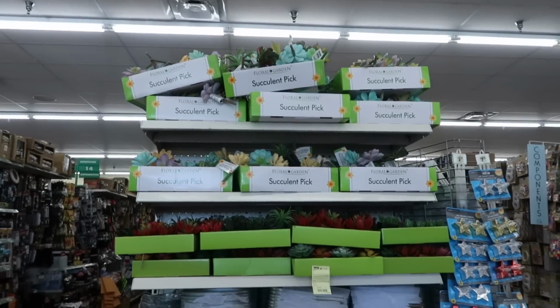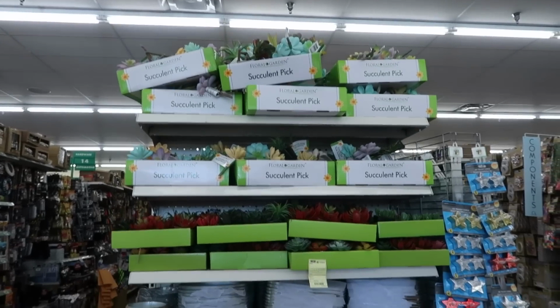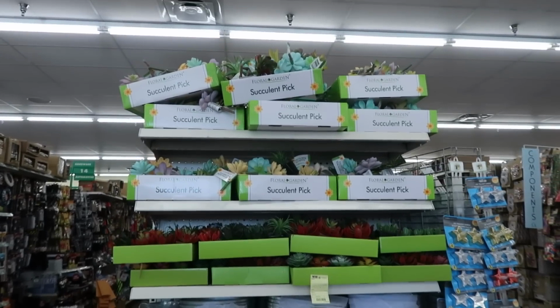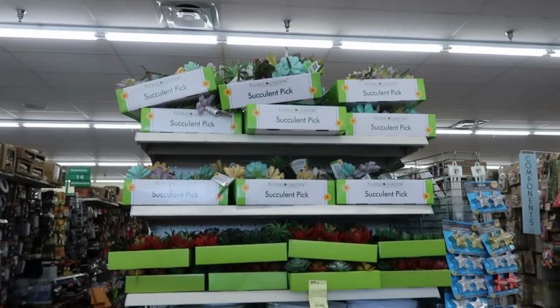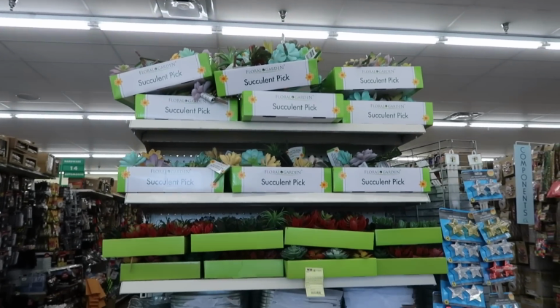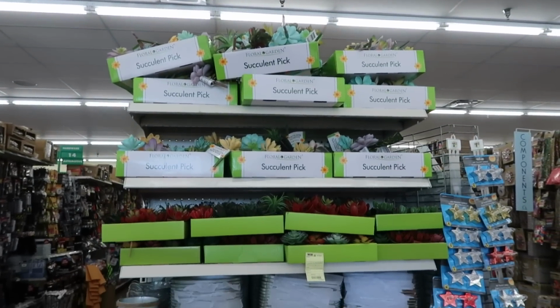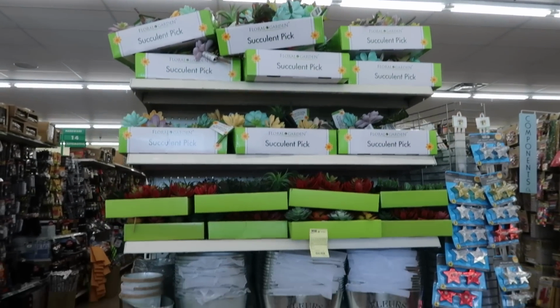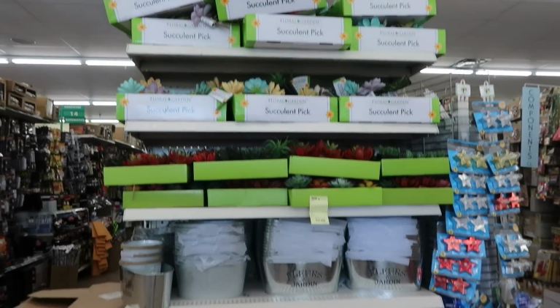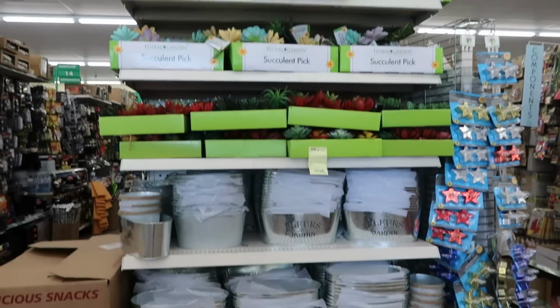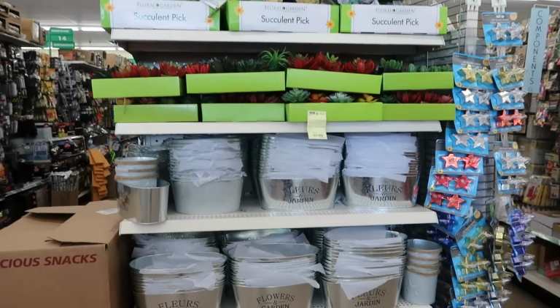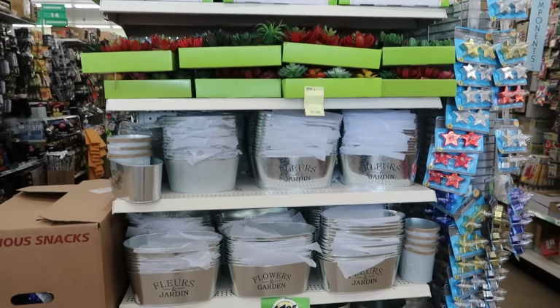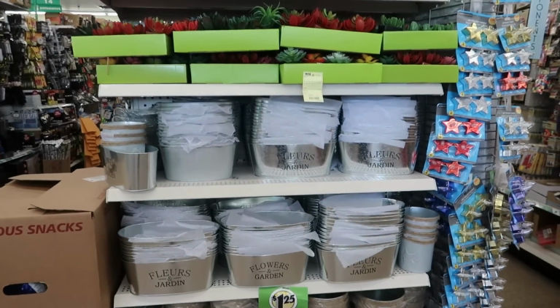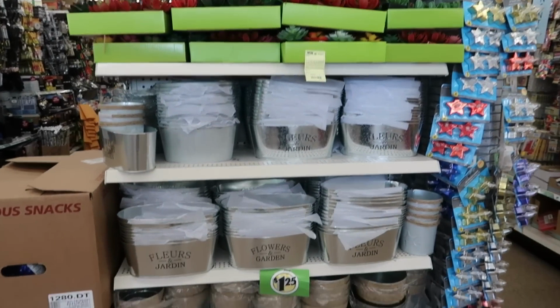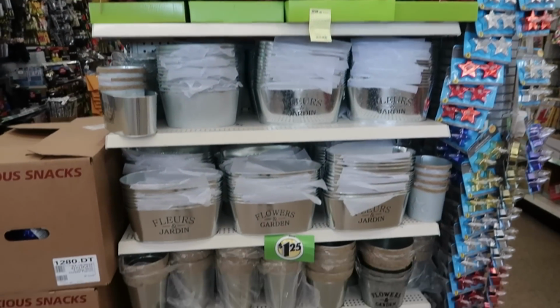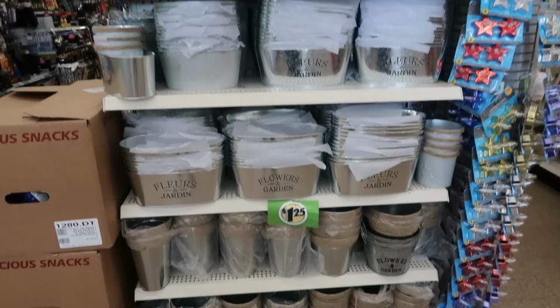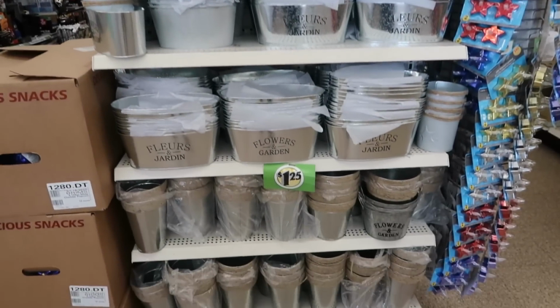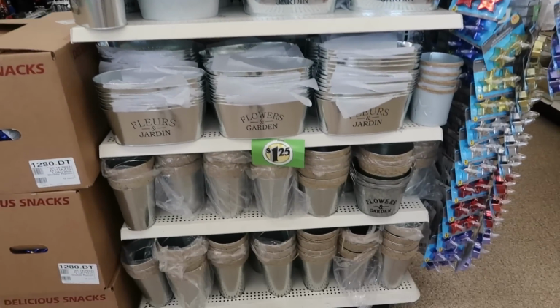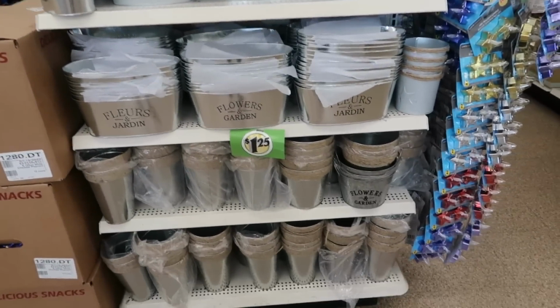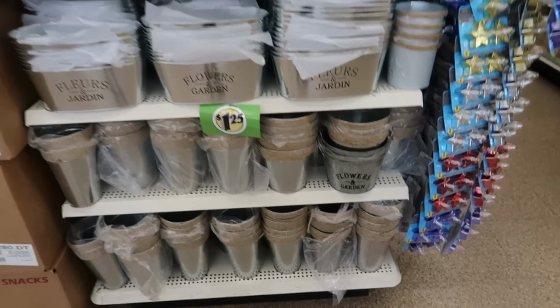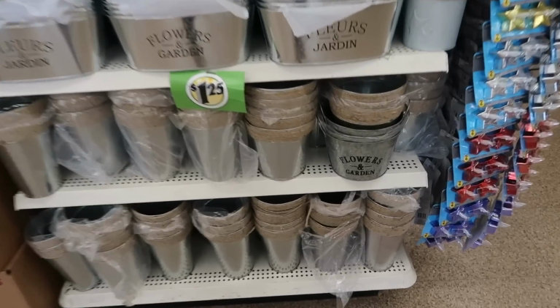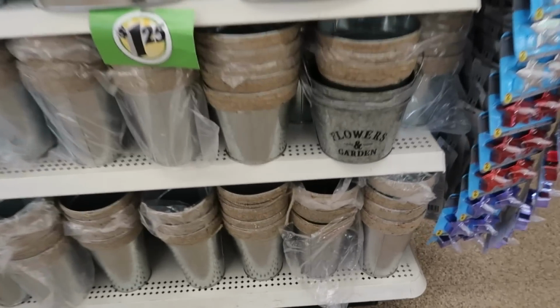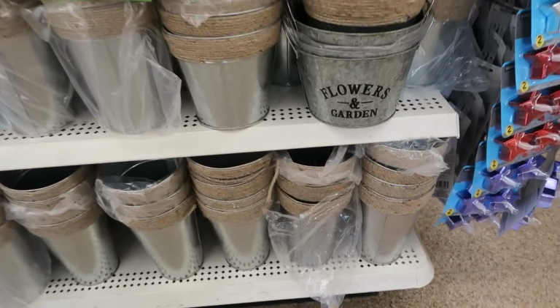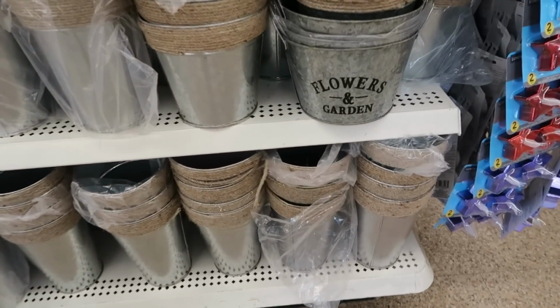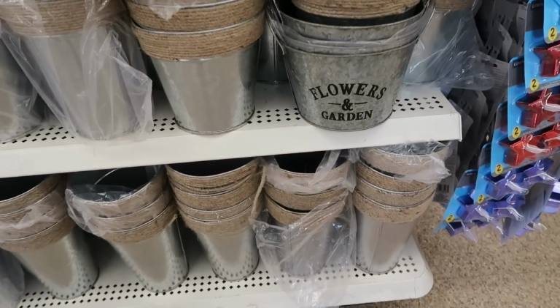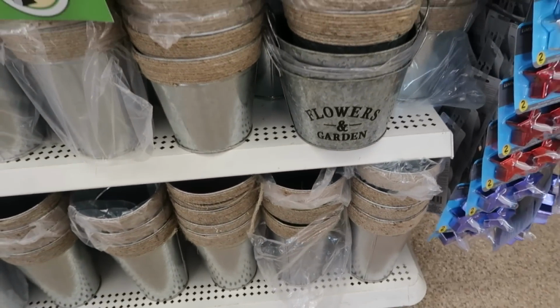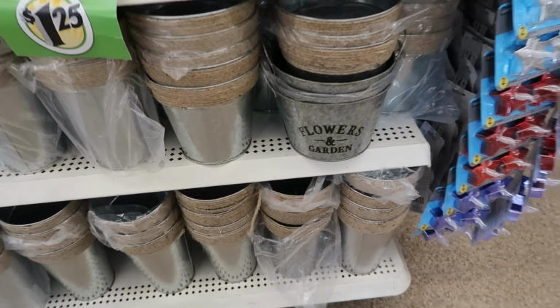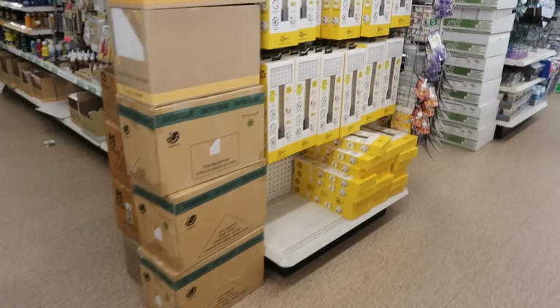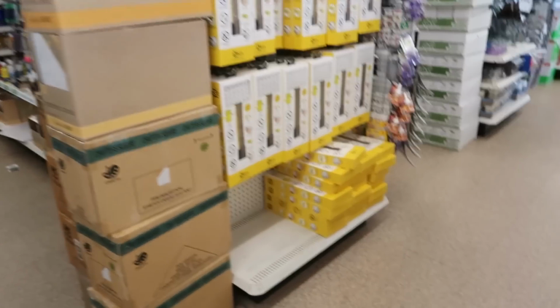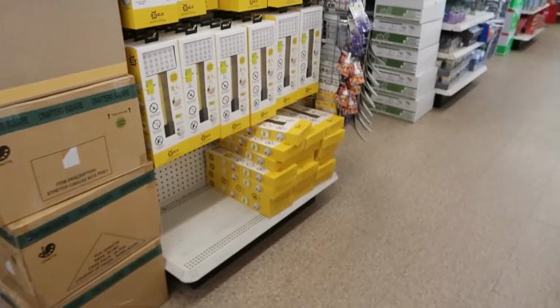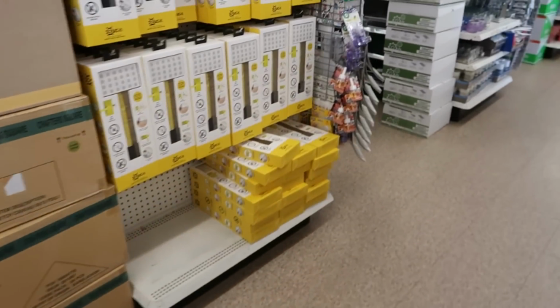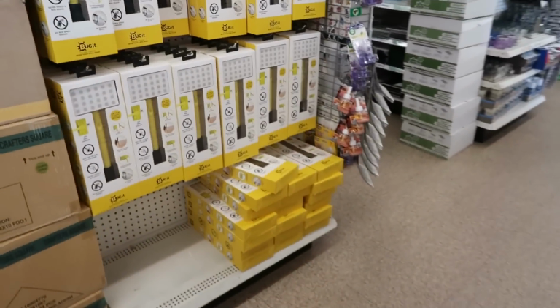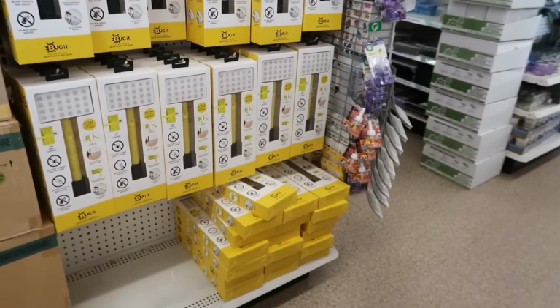Lots and lots of succulents up there — the succulent picks and the flower containers. Over here you've got those bug catchers.